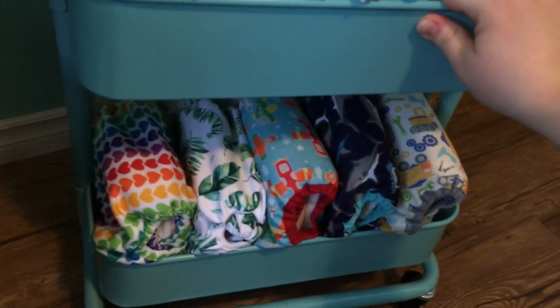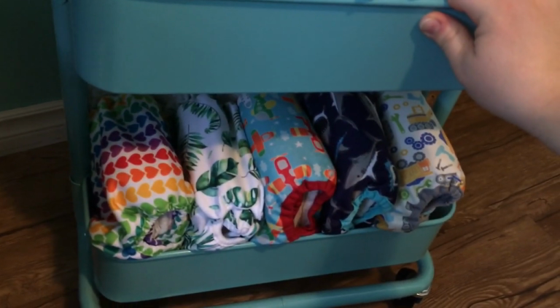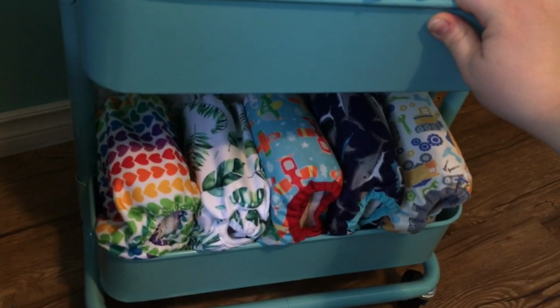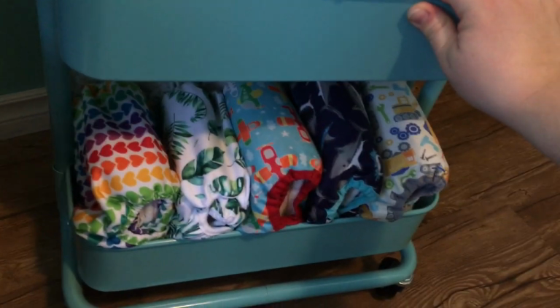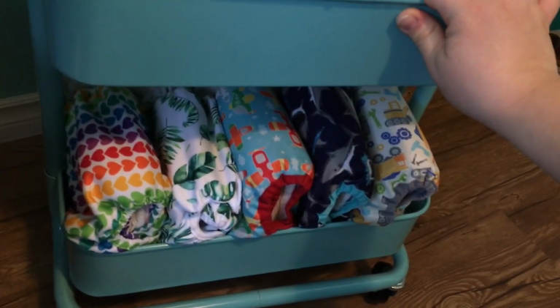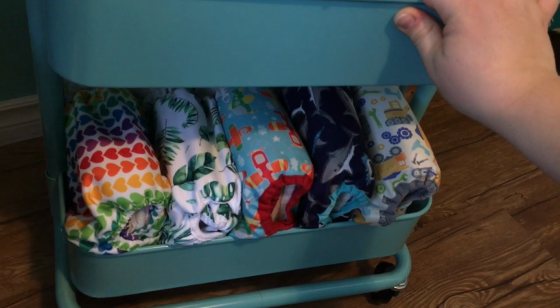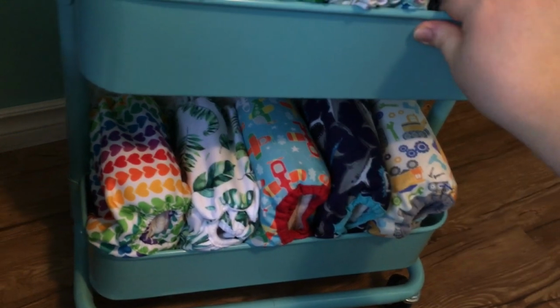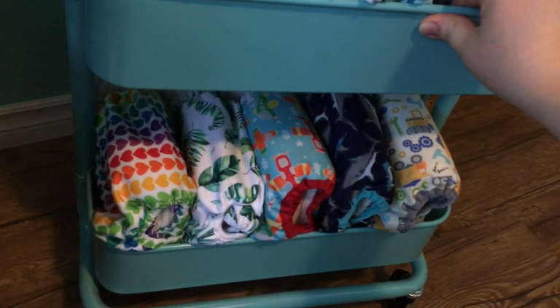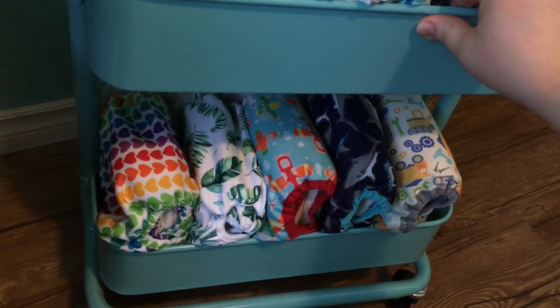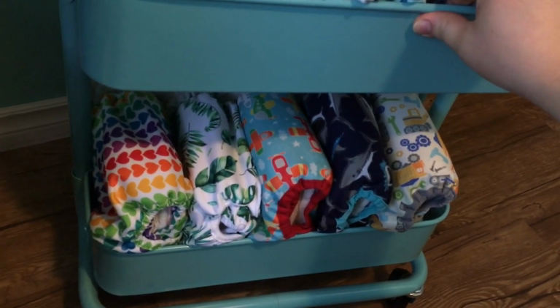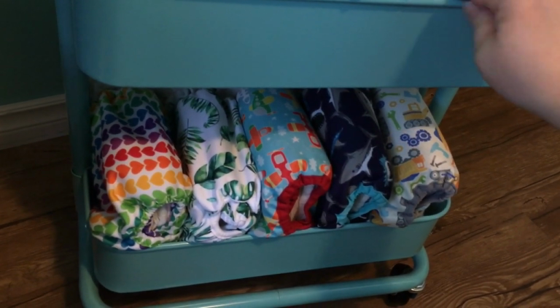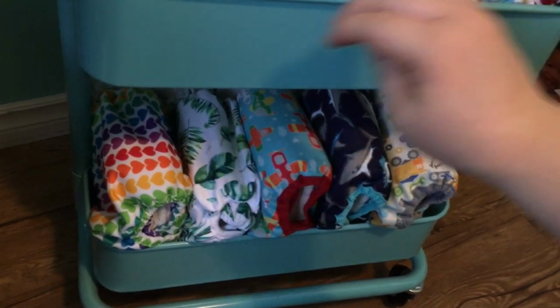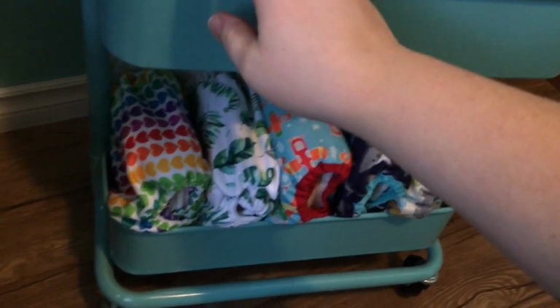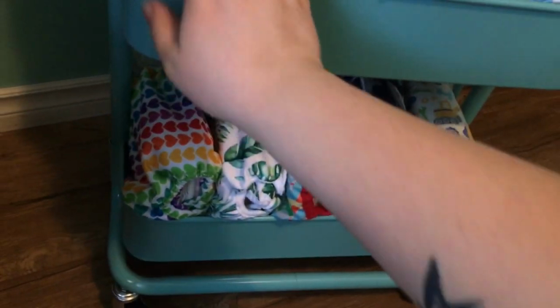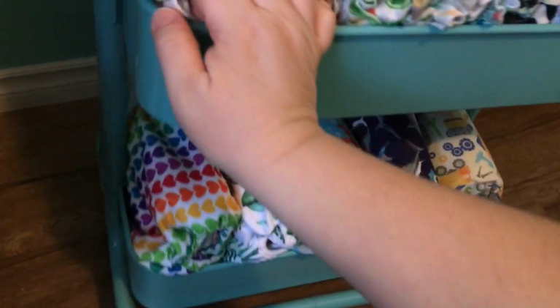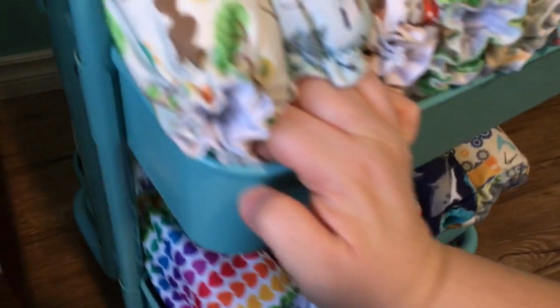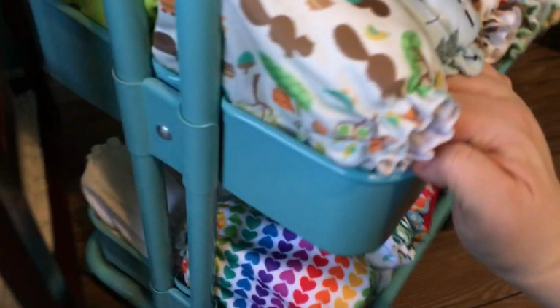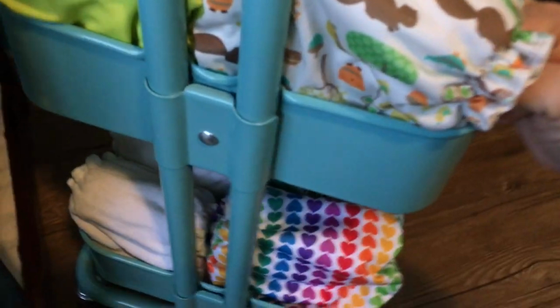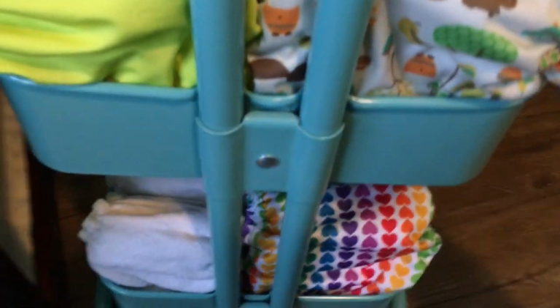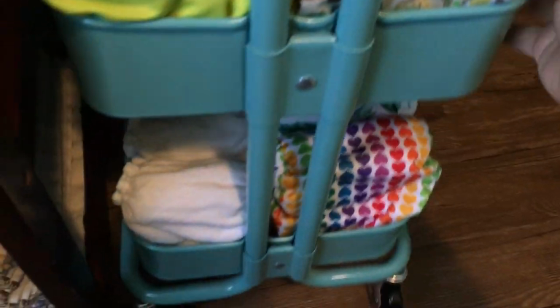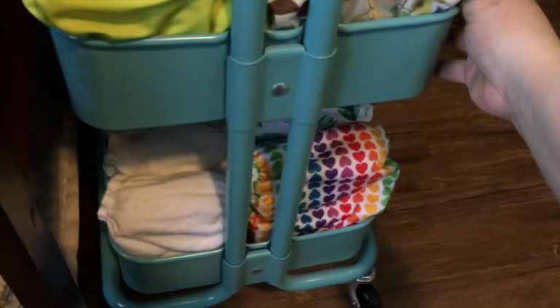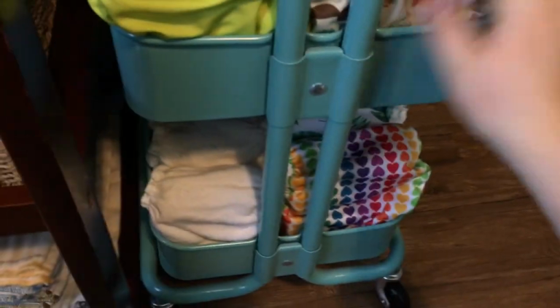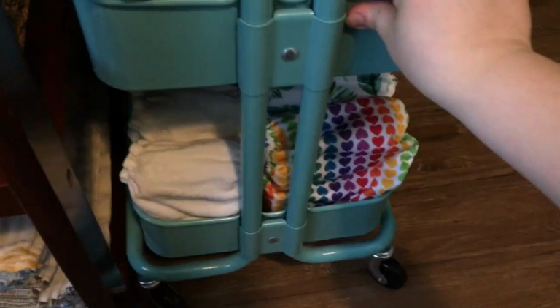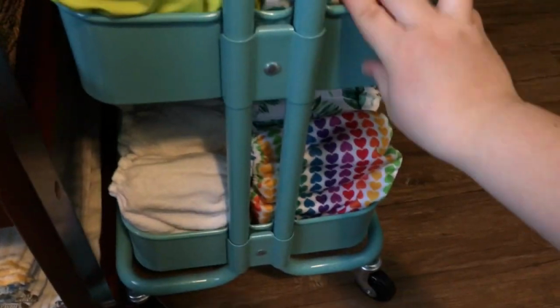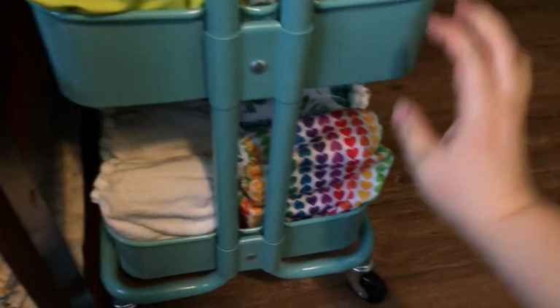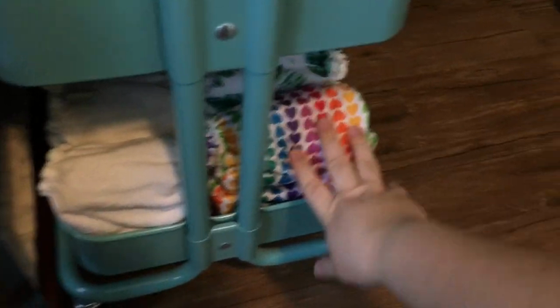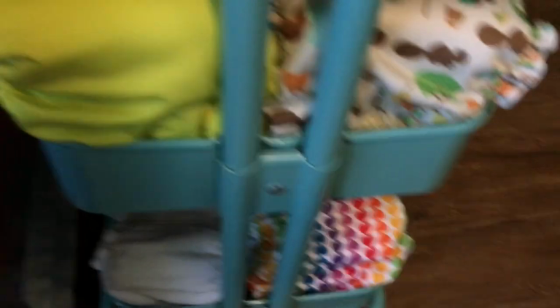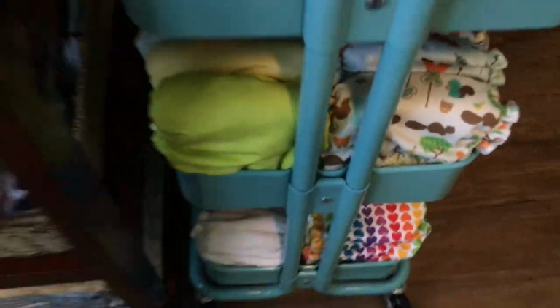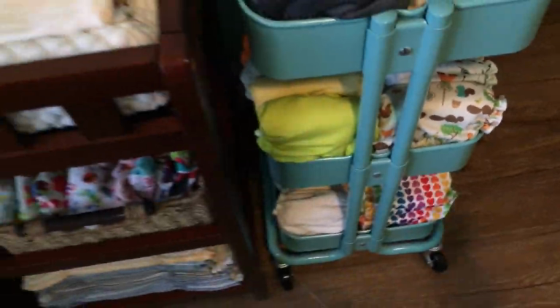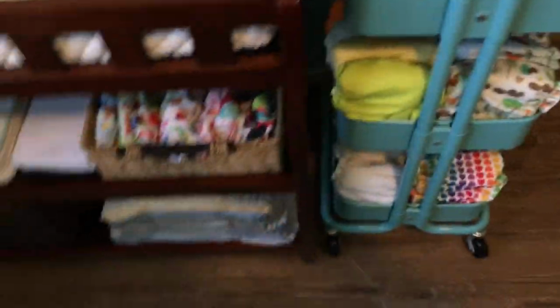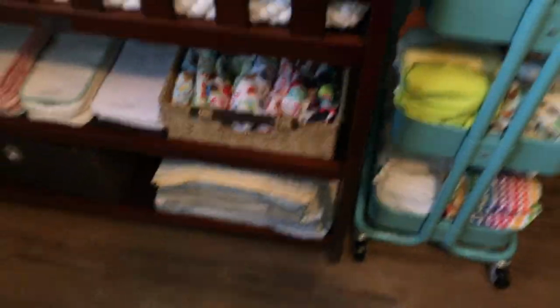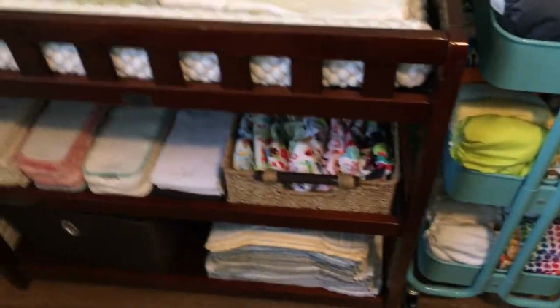On the other side of the bottom I have a bunch of nighttime diapers made up — these are covers with a big pad folded absorbency inside them — so yeah, quick access for the nighttime diapers.